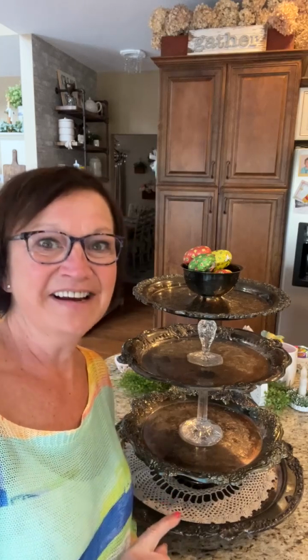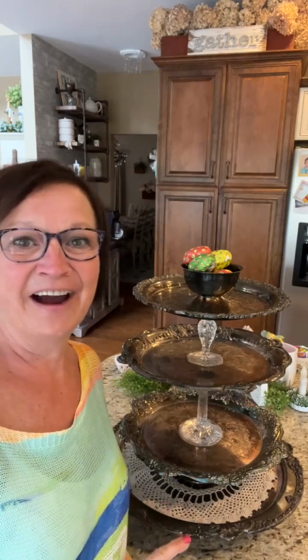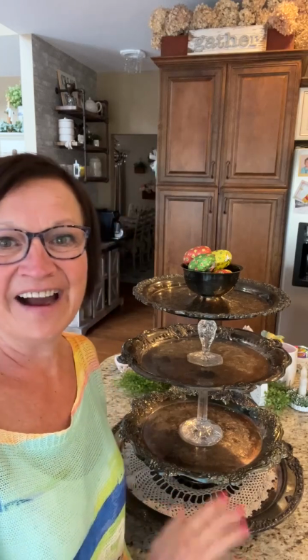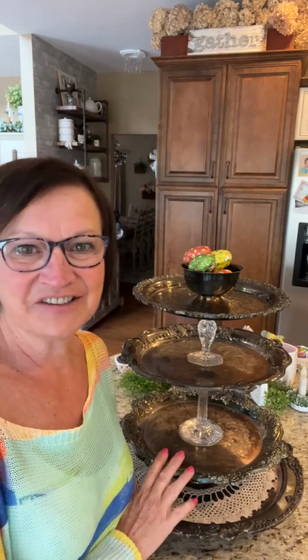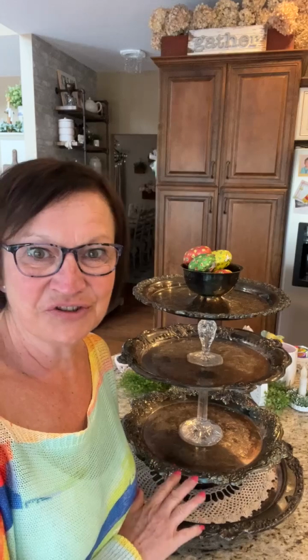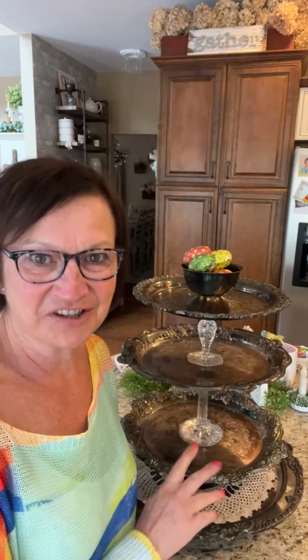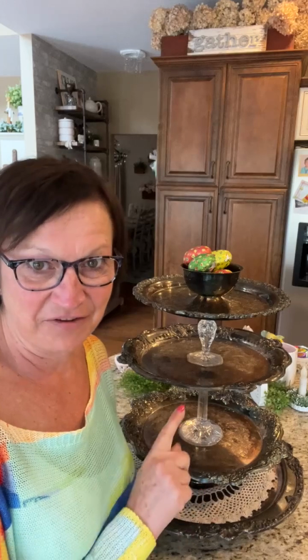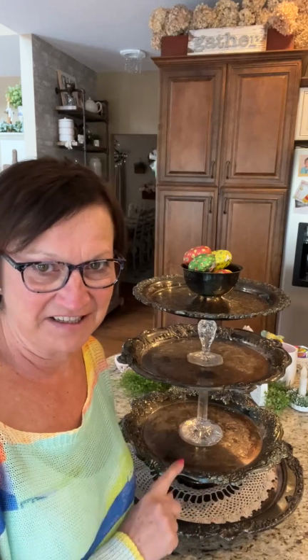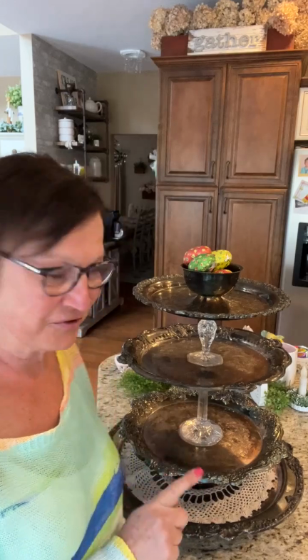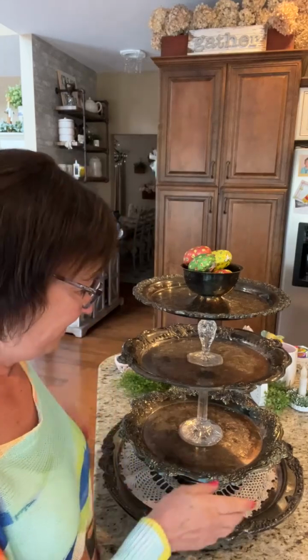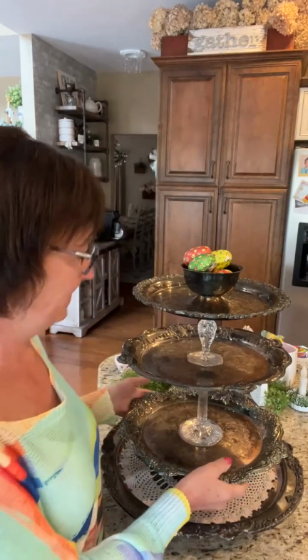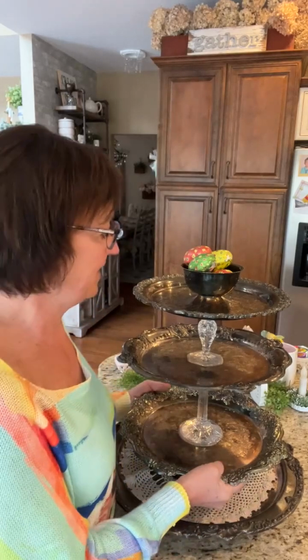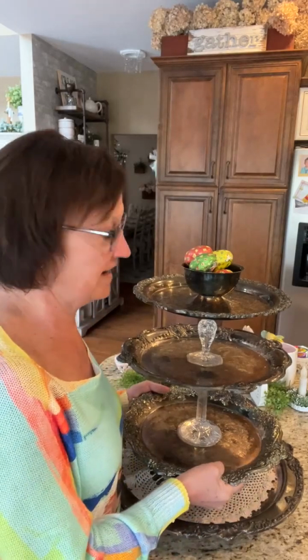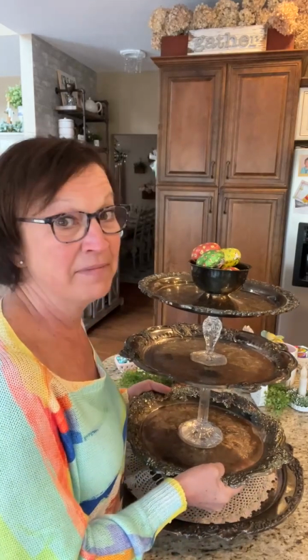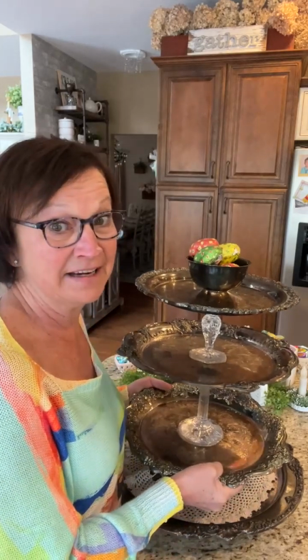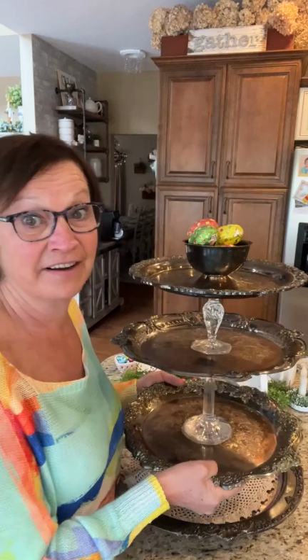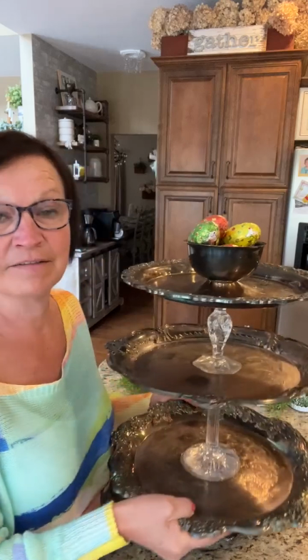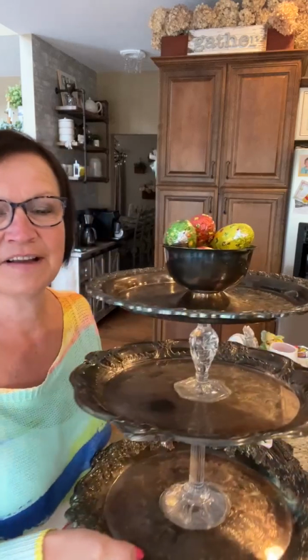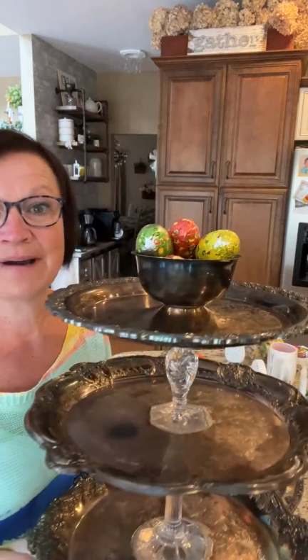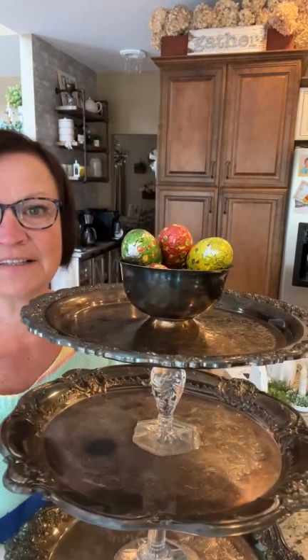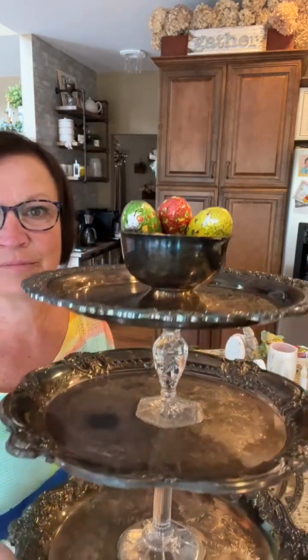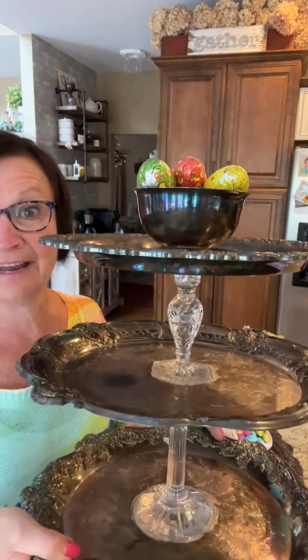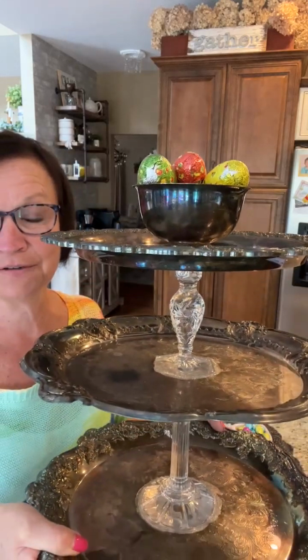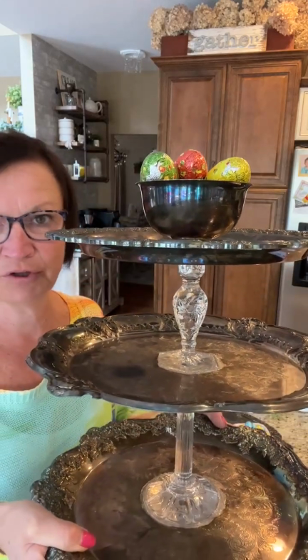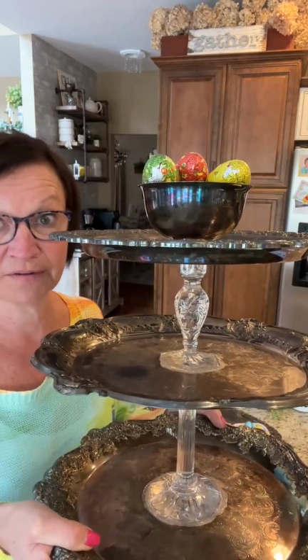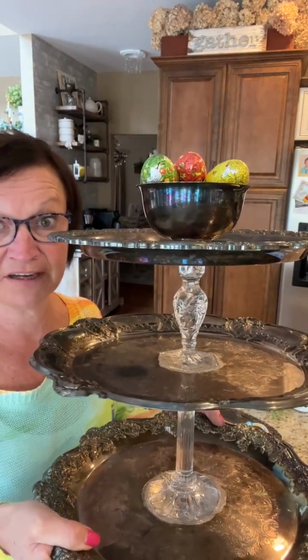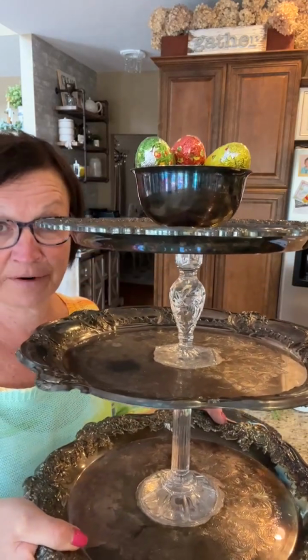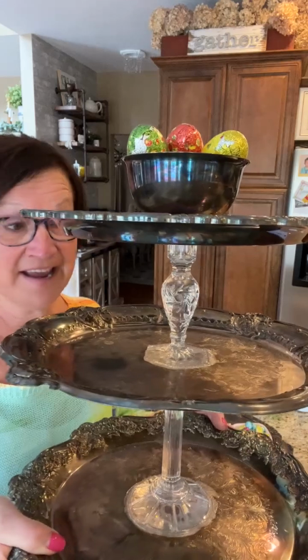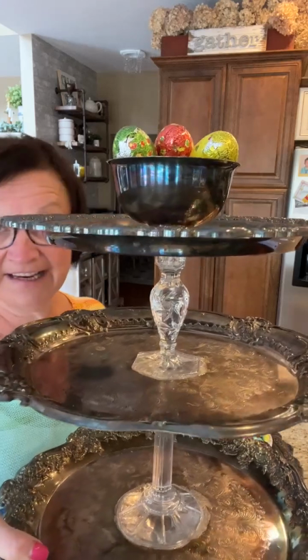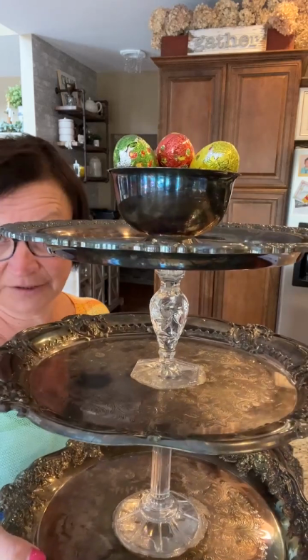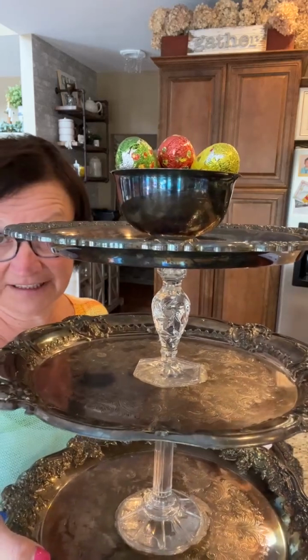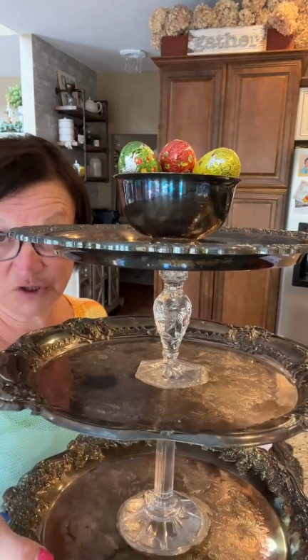It's usually just a three-tier tray that I have made out of my silver platters from Goodwill and Salvation Army, with candlesticks in between.